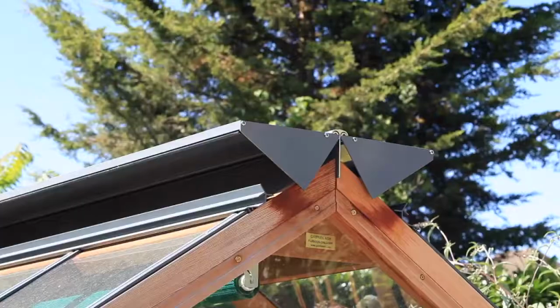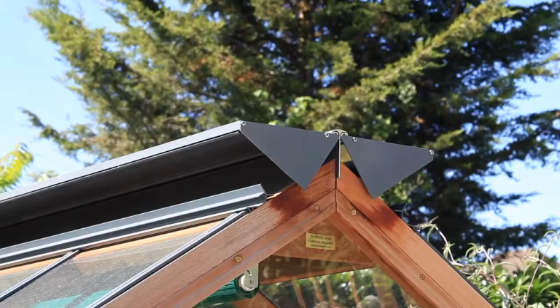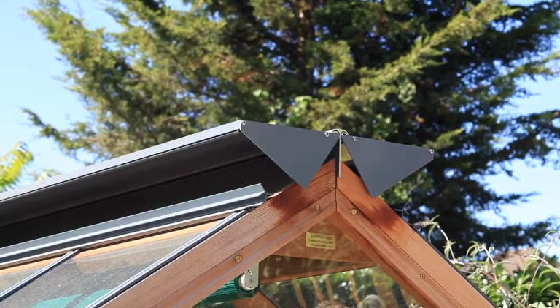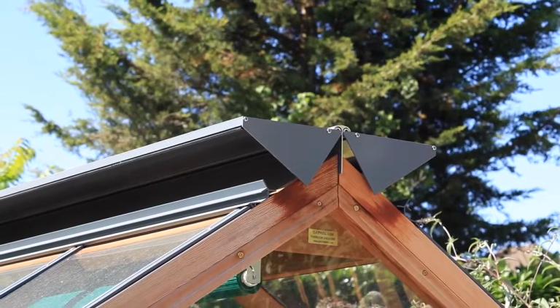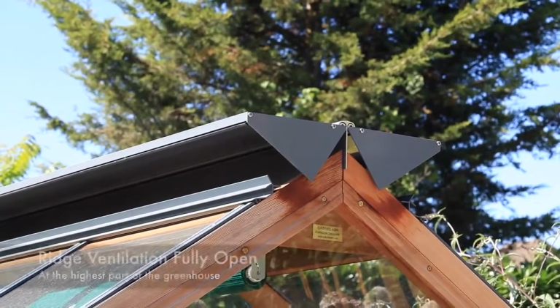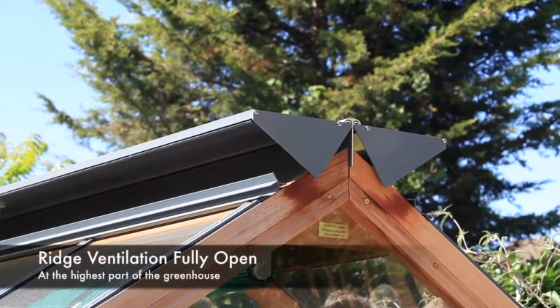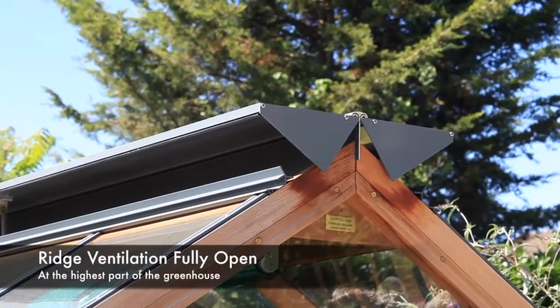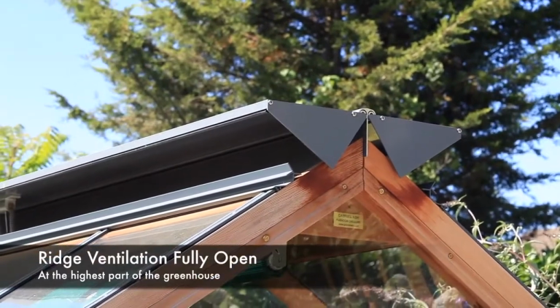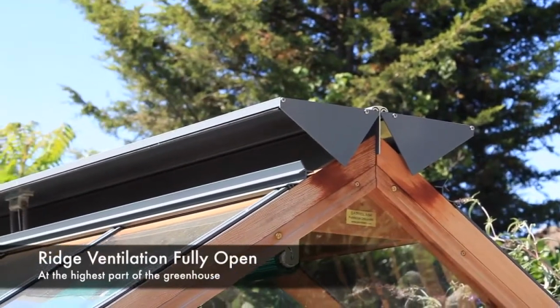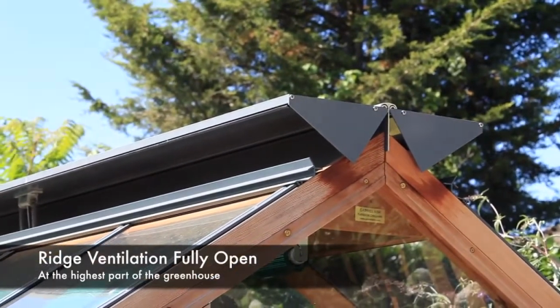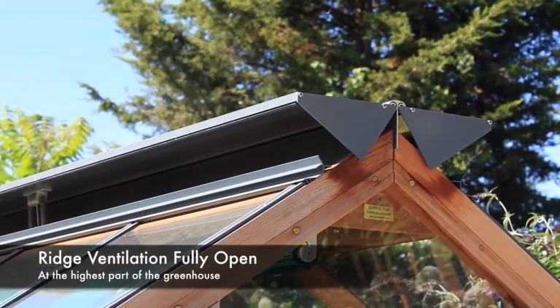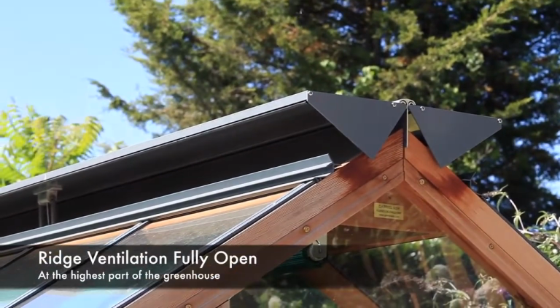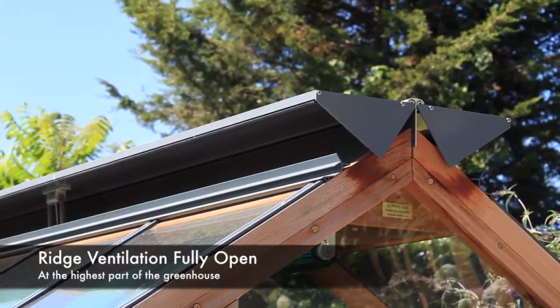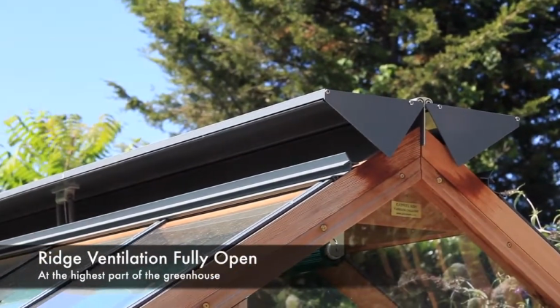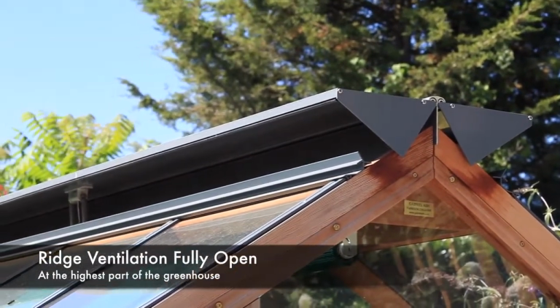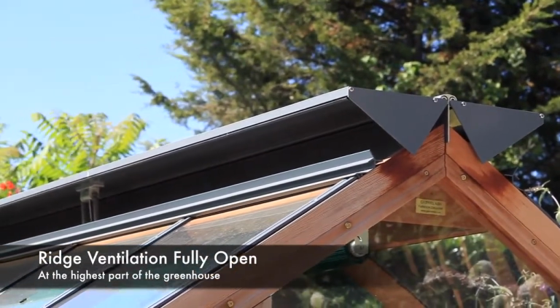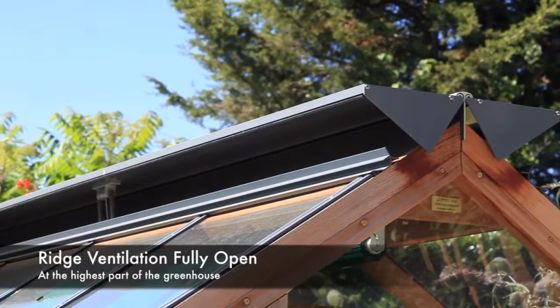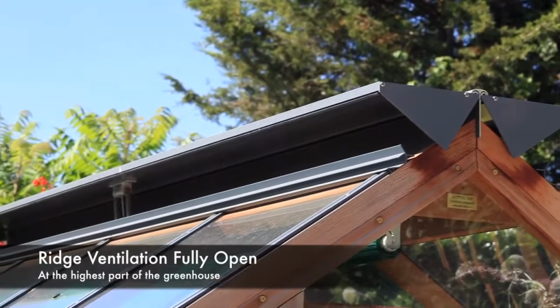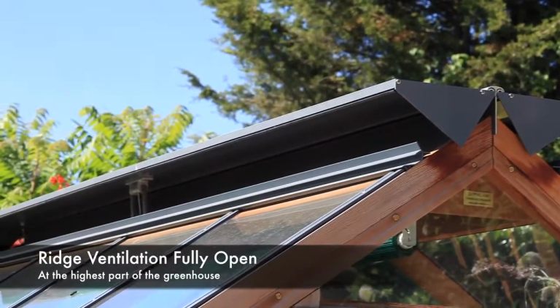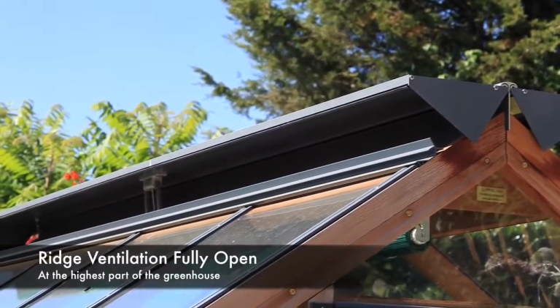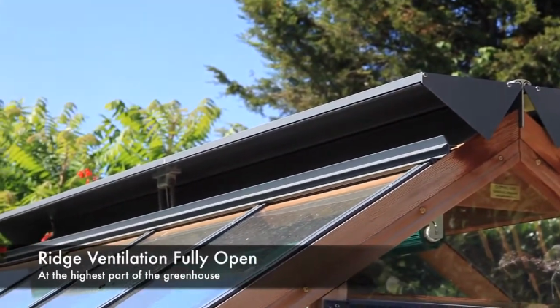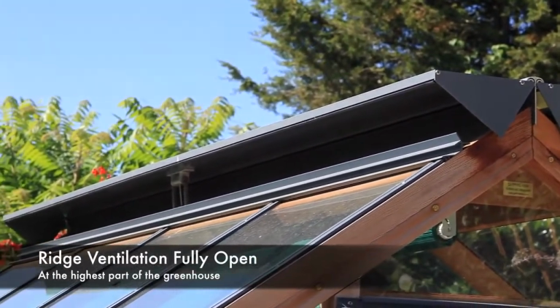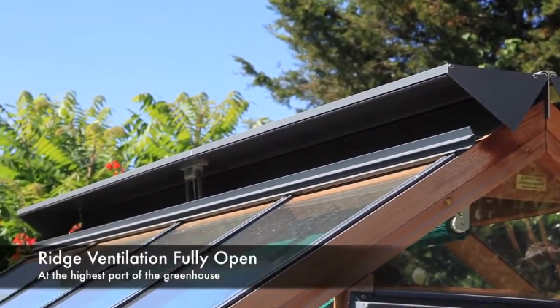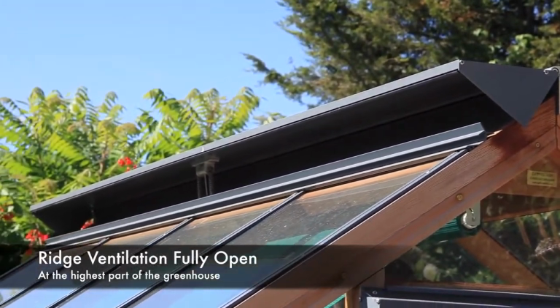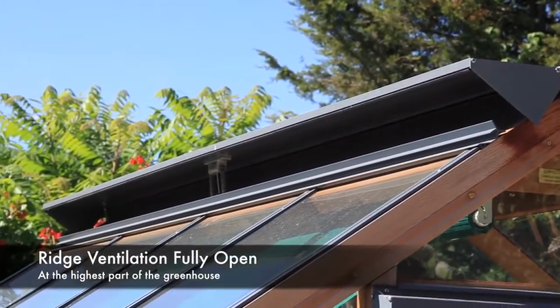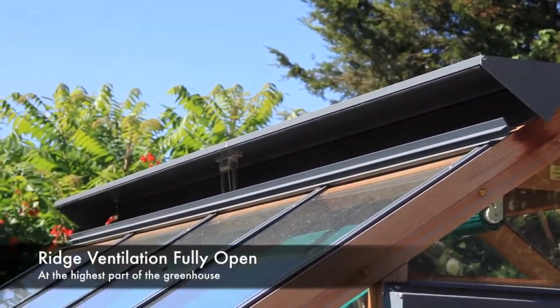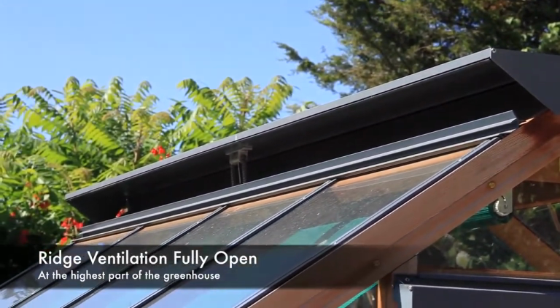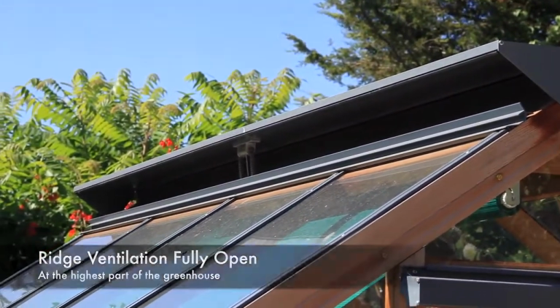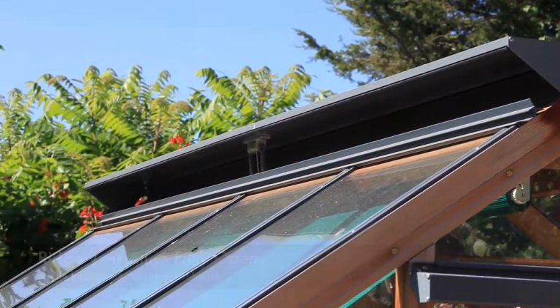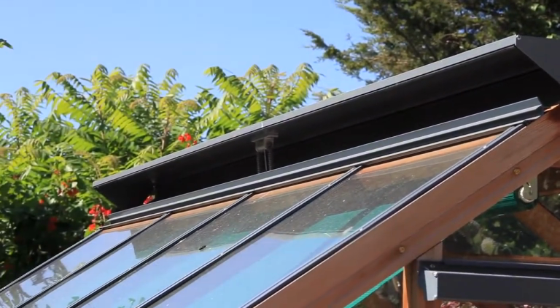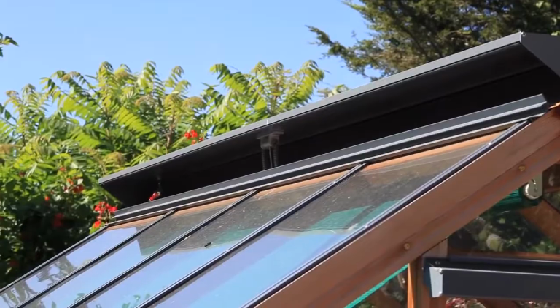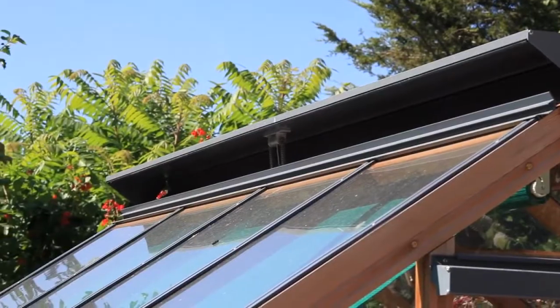The ridge ventilation is situated at the highest point and runs the entire length of the greenhouse. The vents are opened automatically using our unique auto vent mechanism.